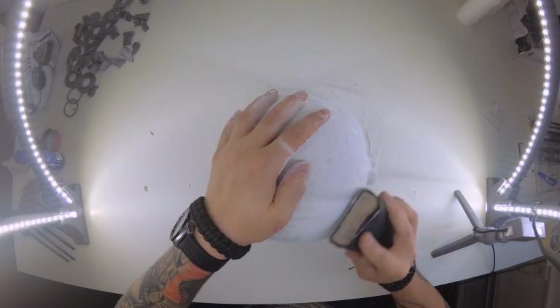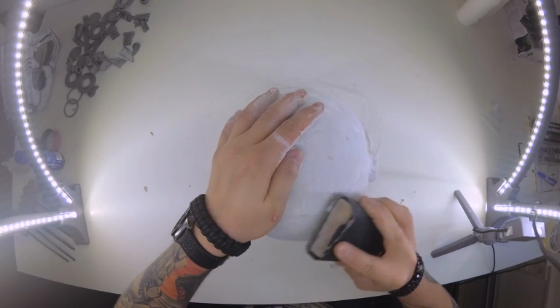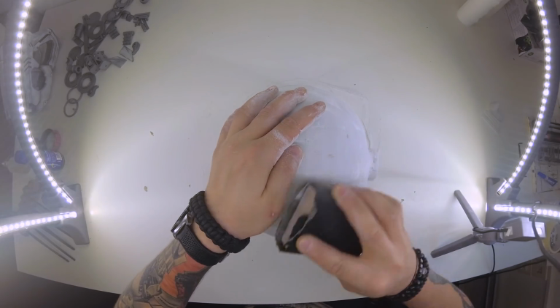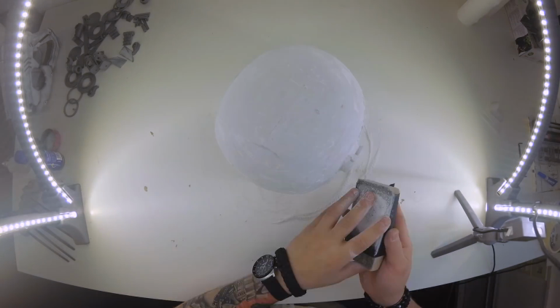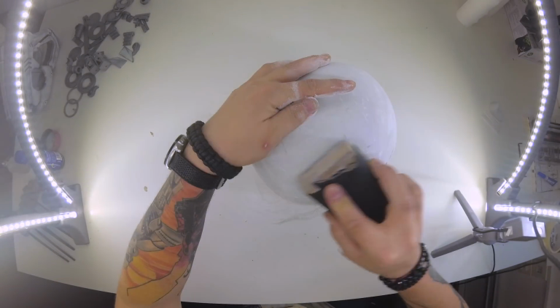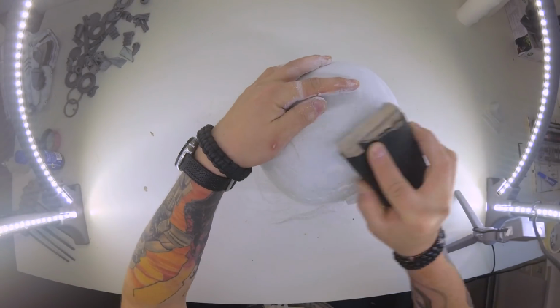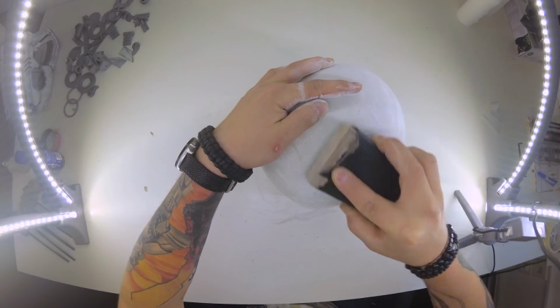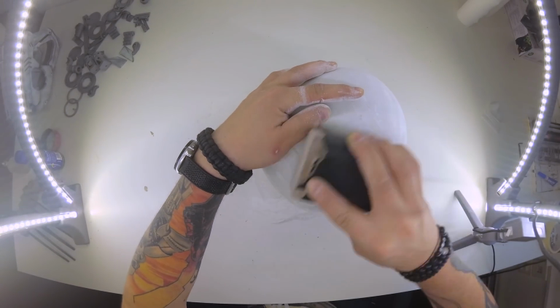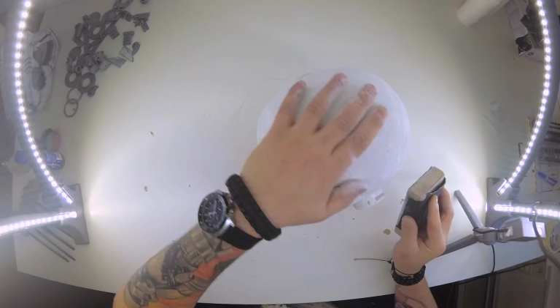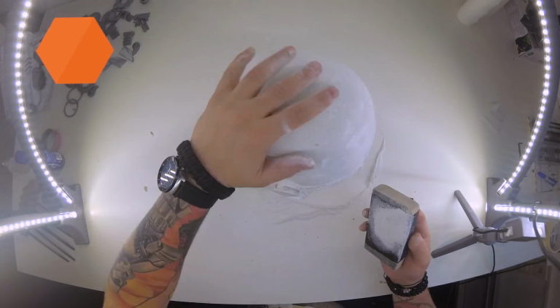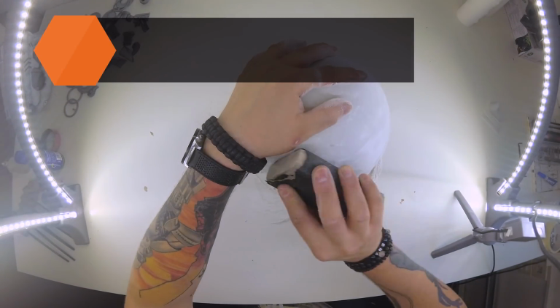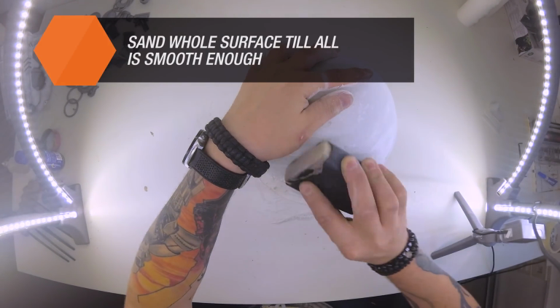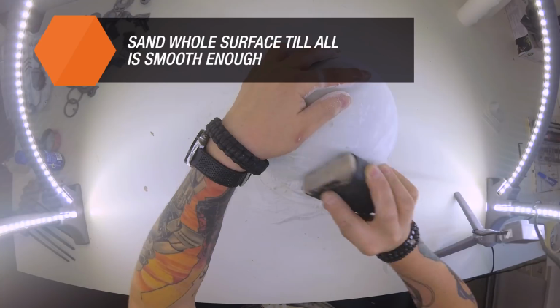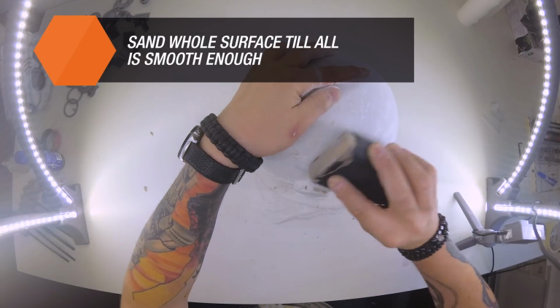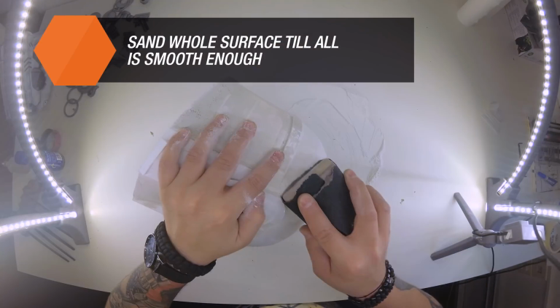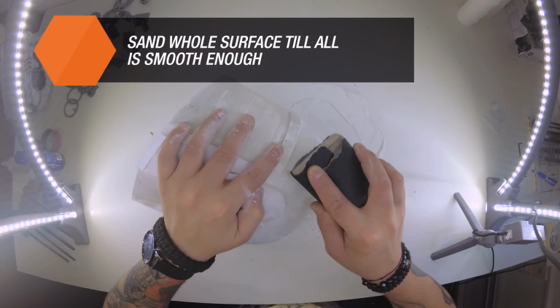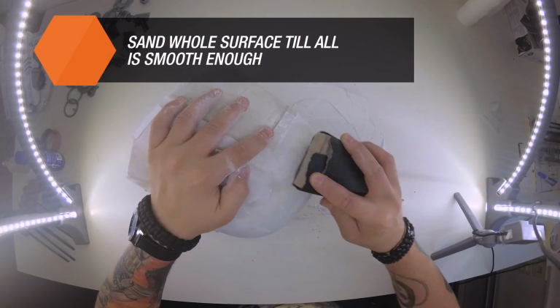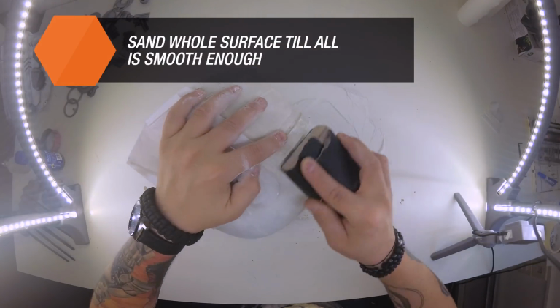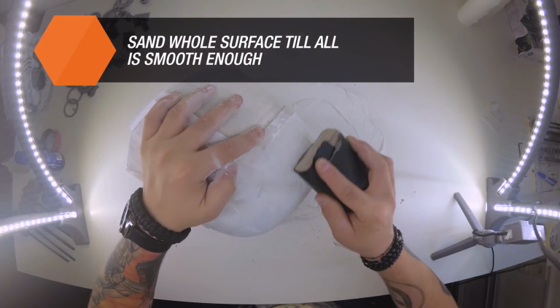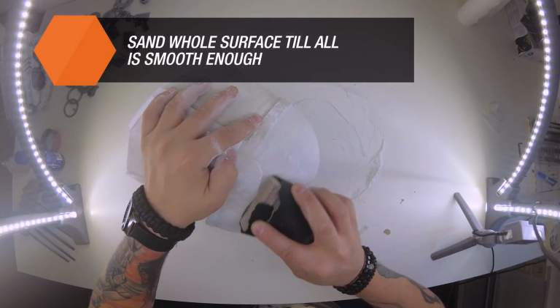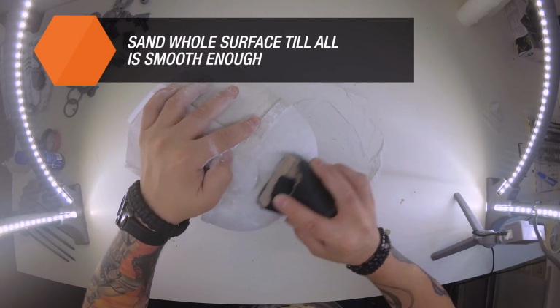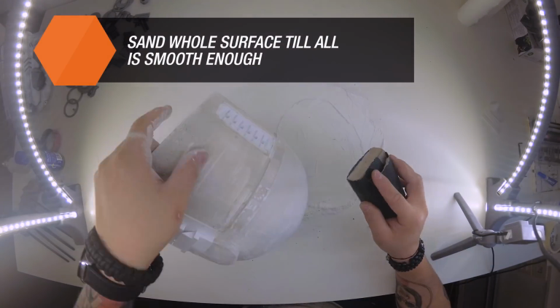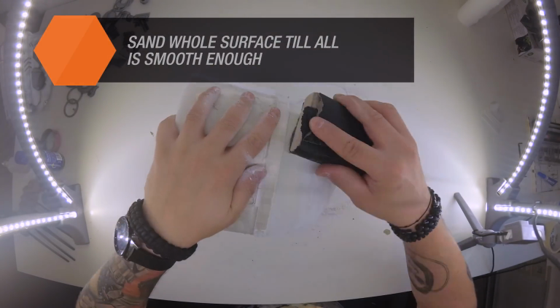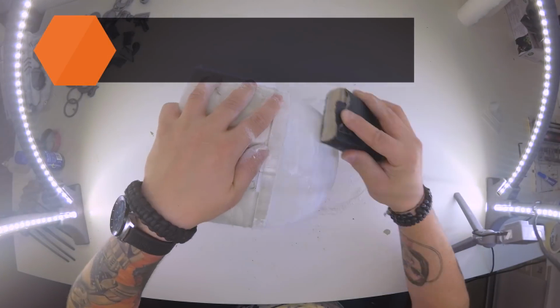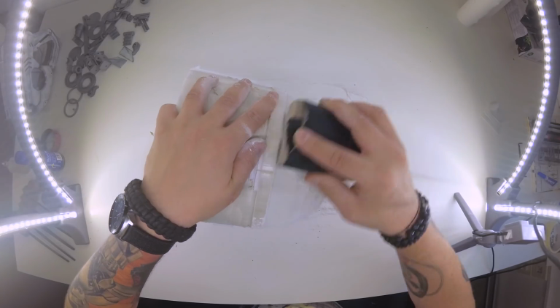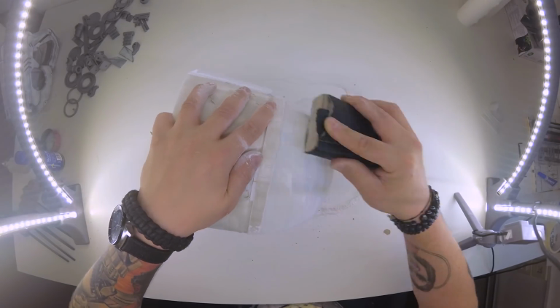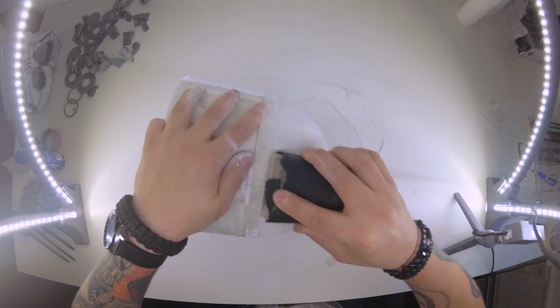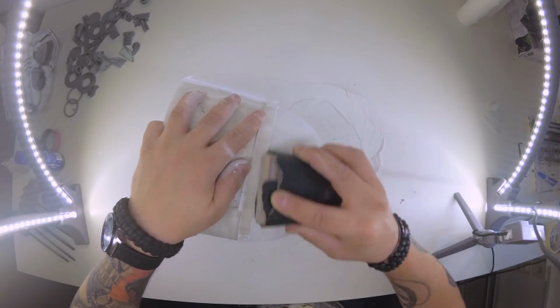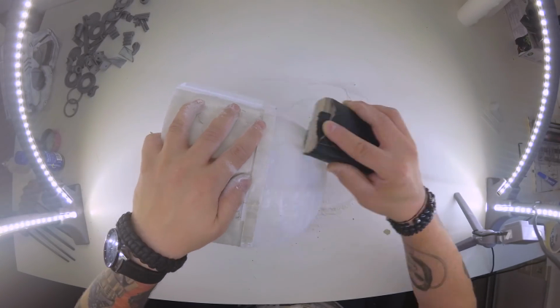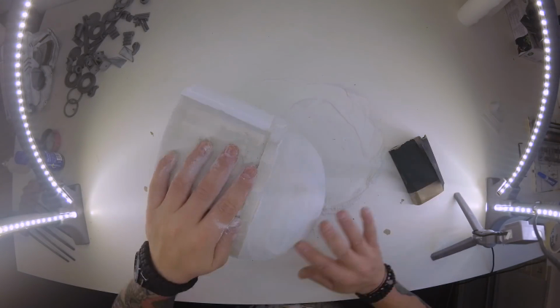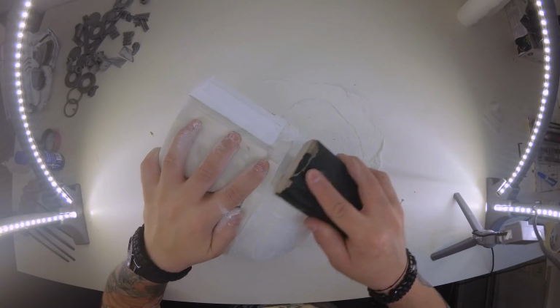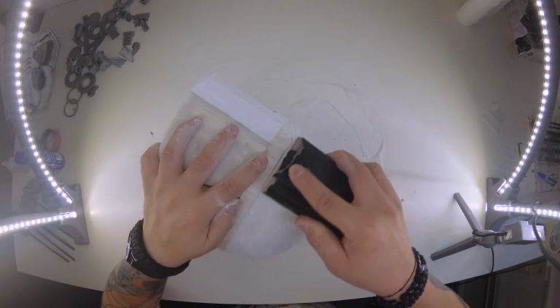Once the model is ready, we can apply a layer of putty or body filler onto the rest of the model and then sand it with a P100 sandpaper. We basically repeat this step over and over again until the model is beautifully smooth.